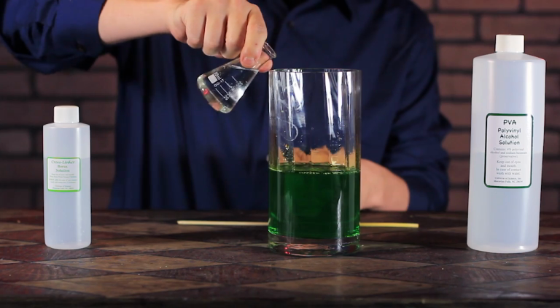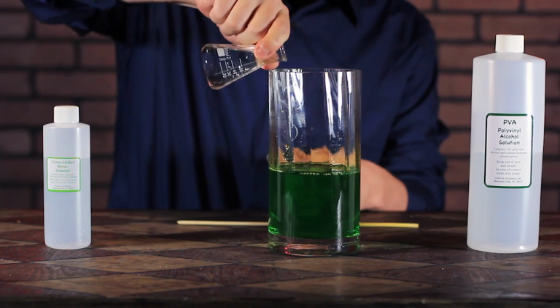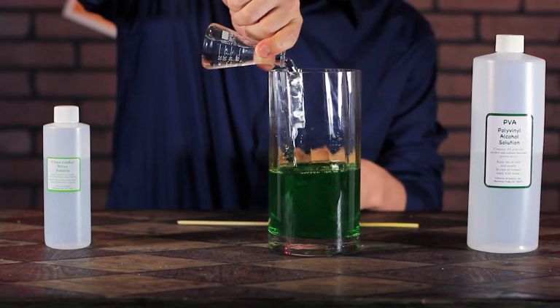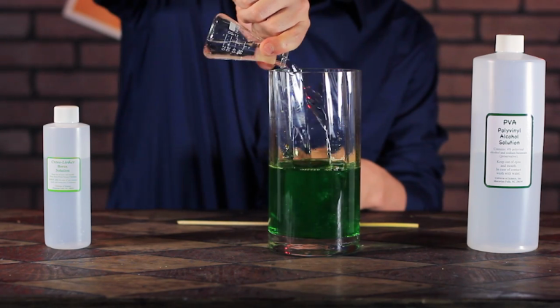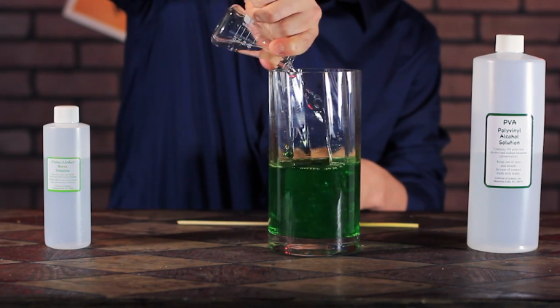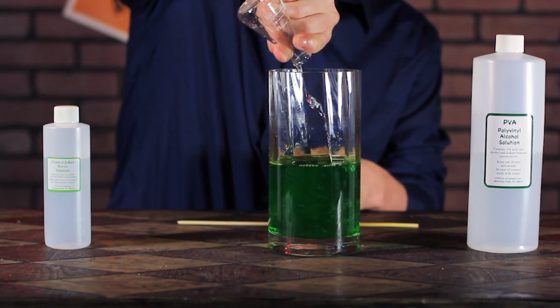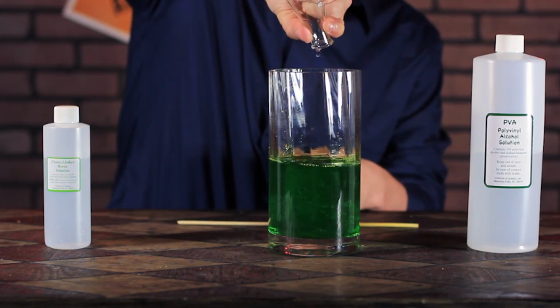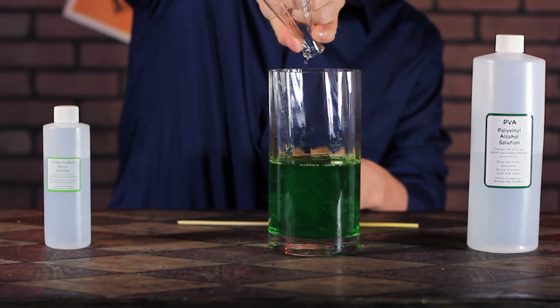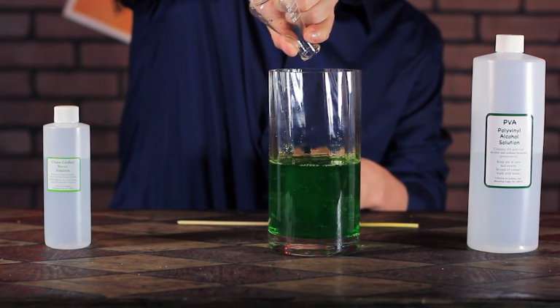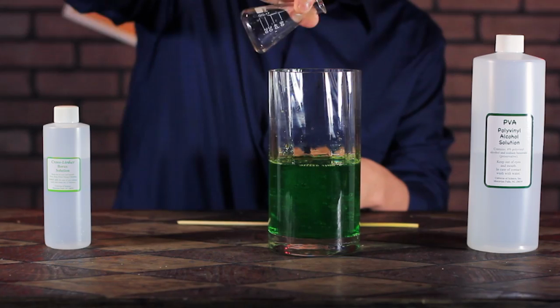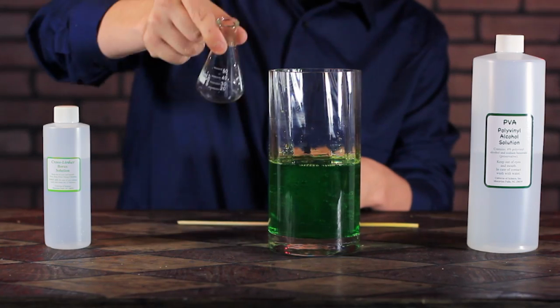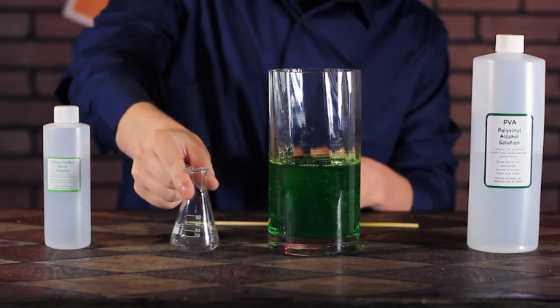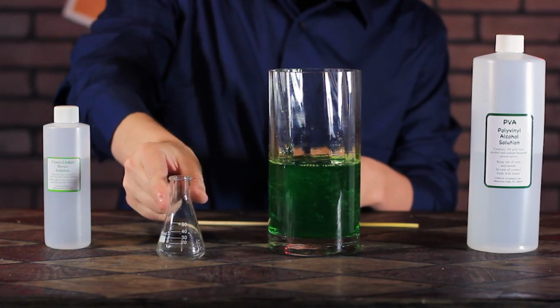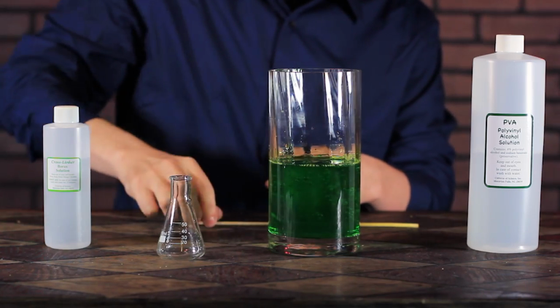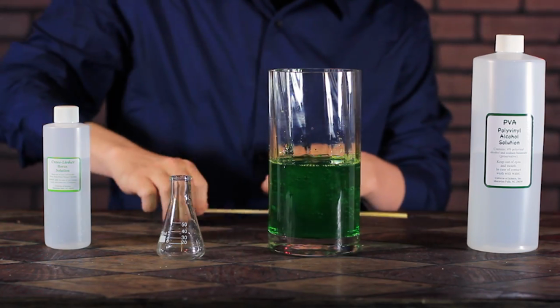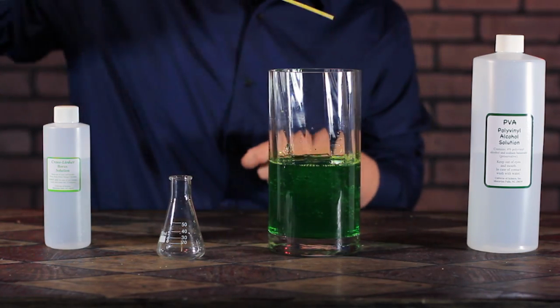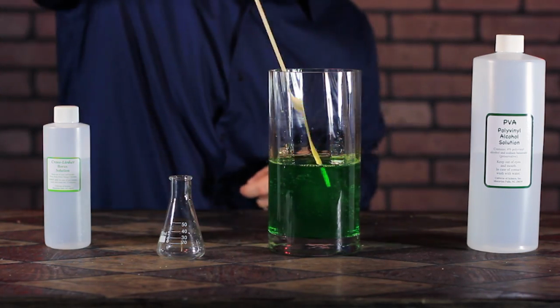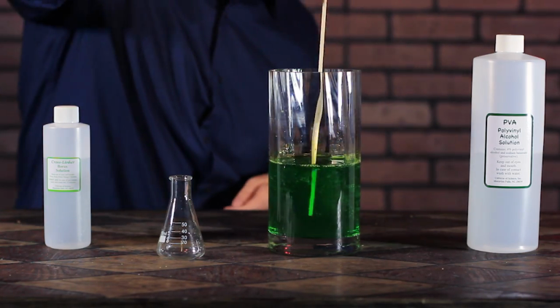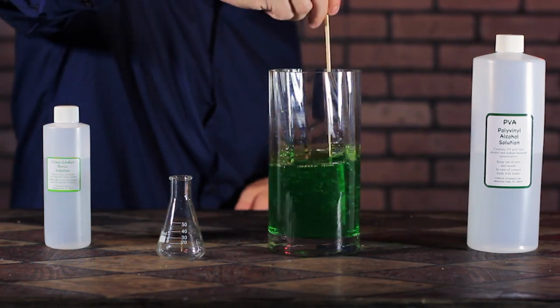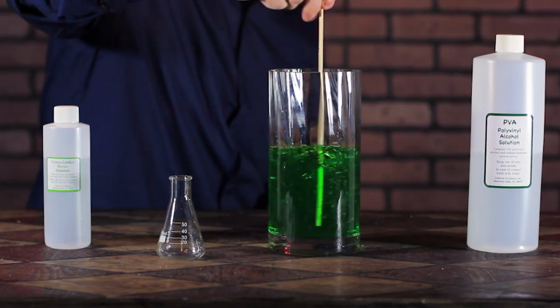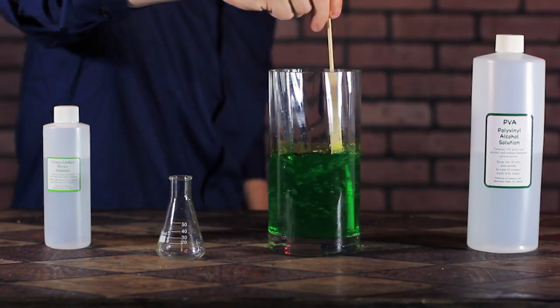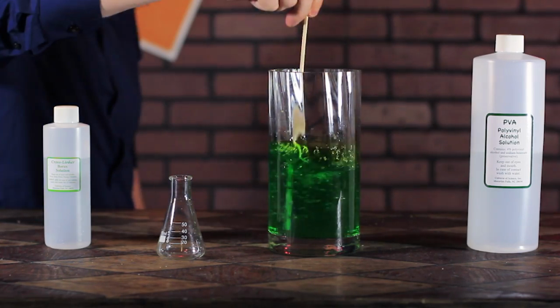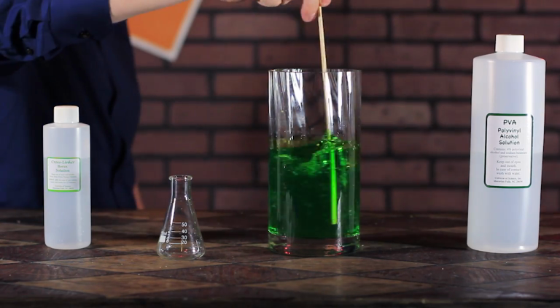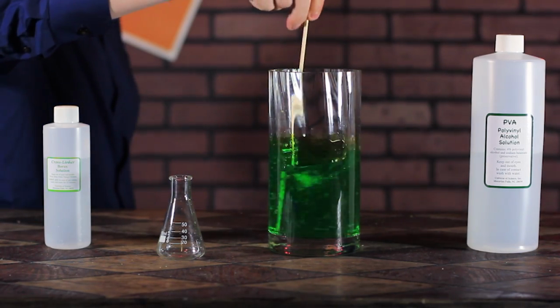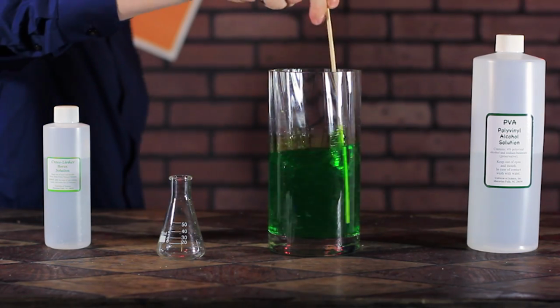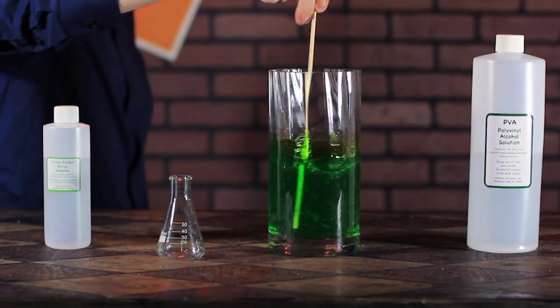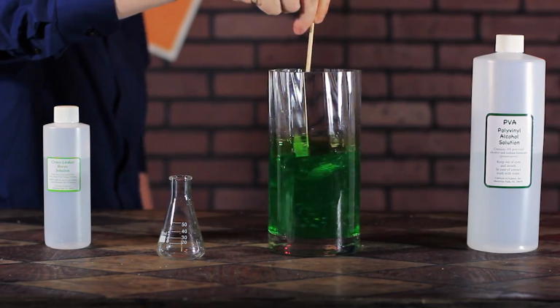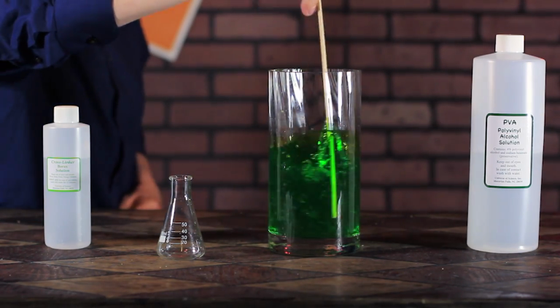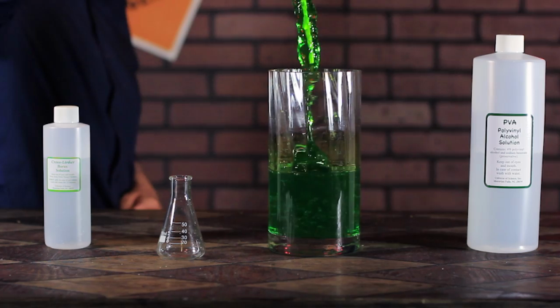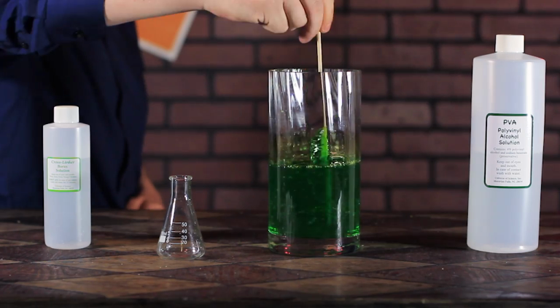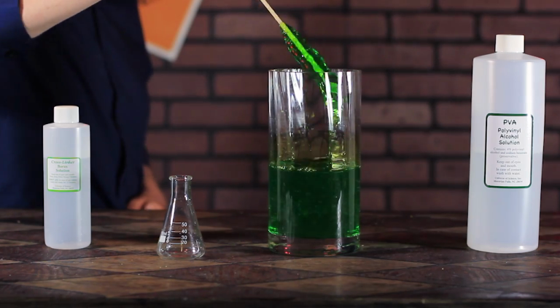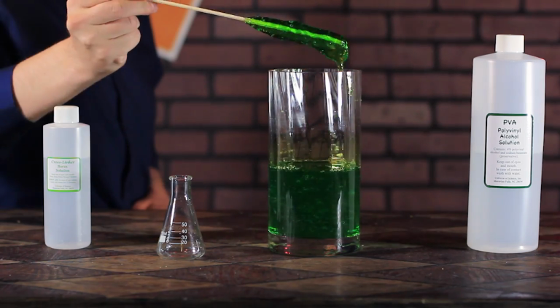First, I'll pour 50 milliliters of borax solution into the 500 milliliters of polyvinyl alcohol. Now I'll grab a stirring rod and go to town. As I start stirring, chemical bonds will begin breaking while new bonds form.